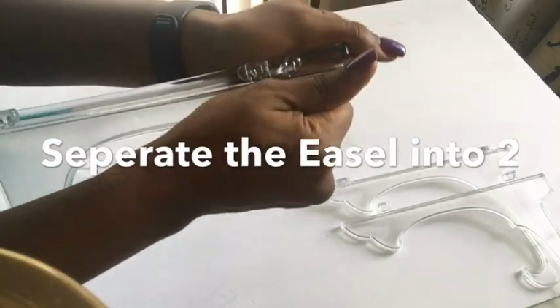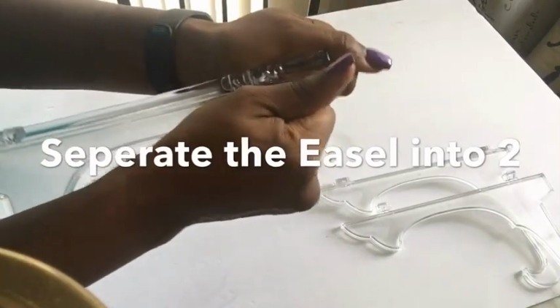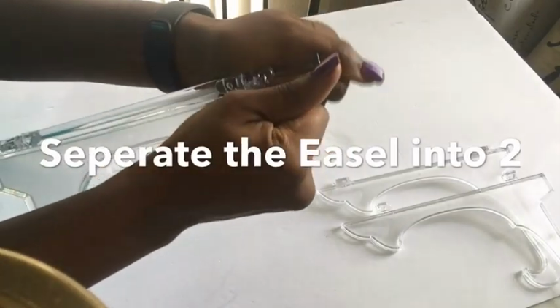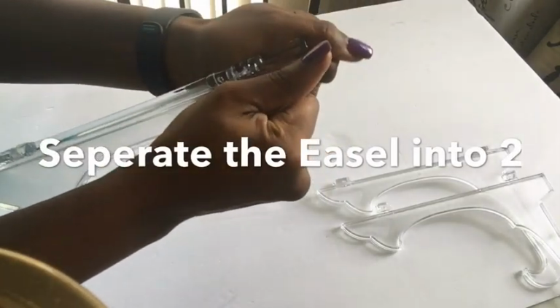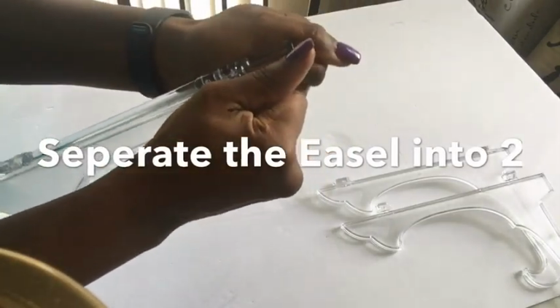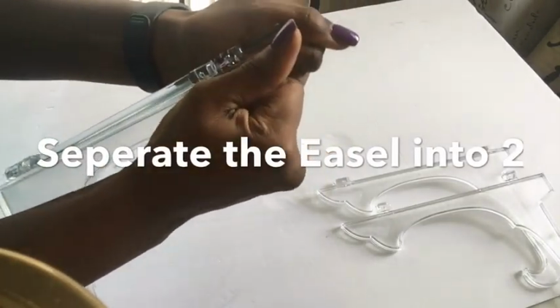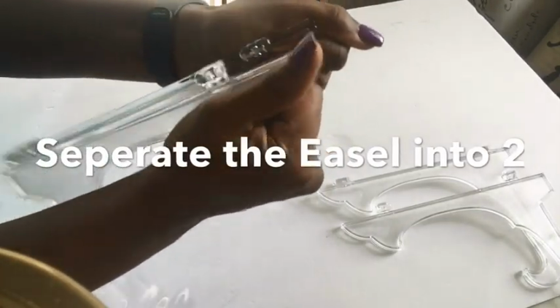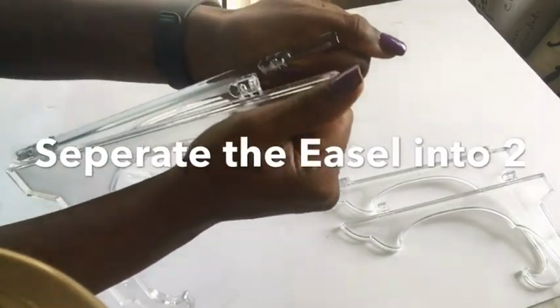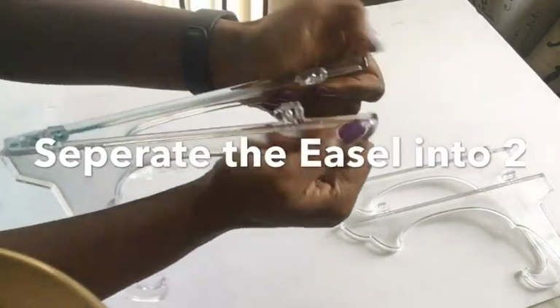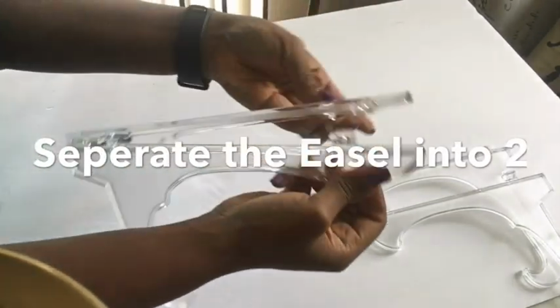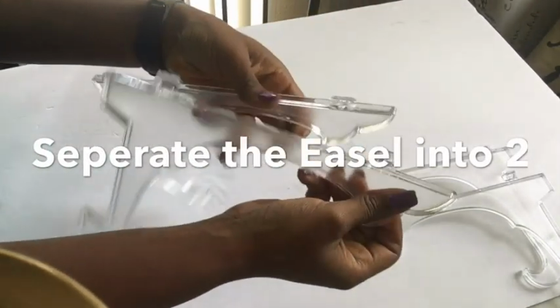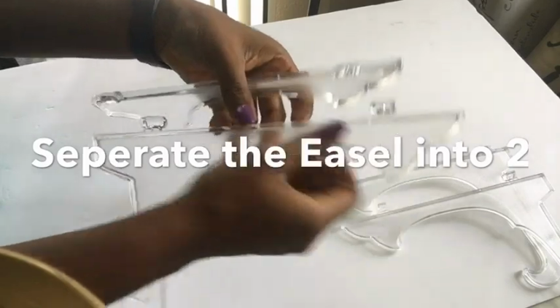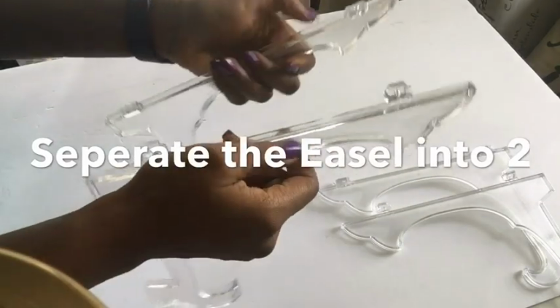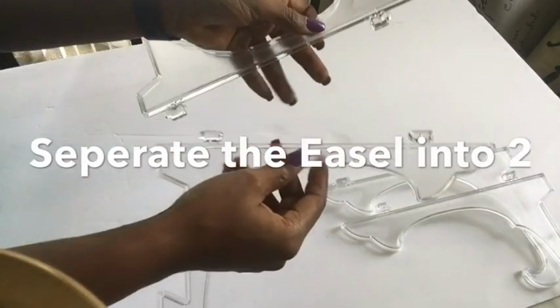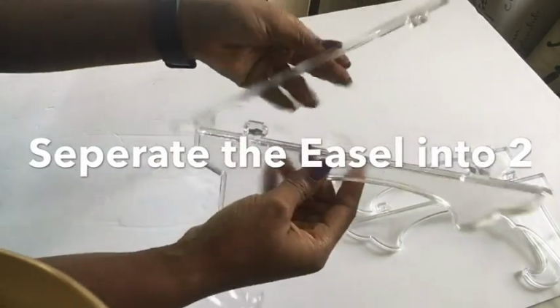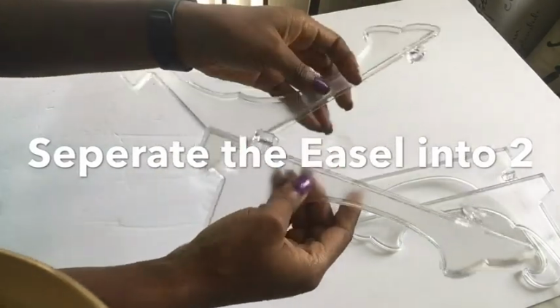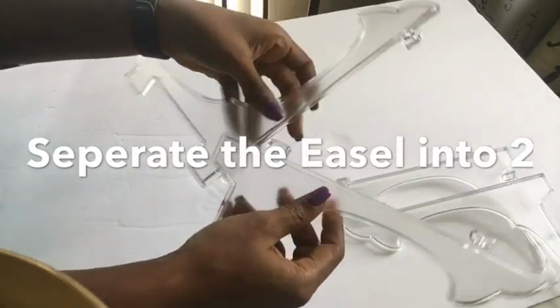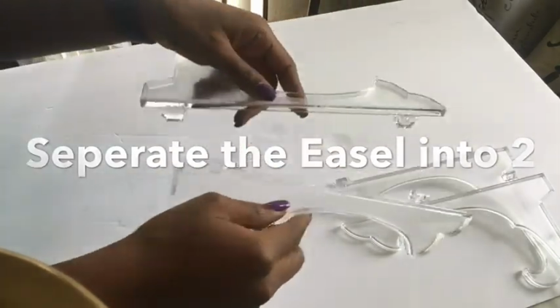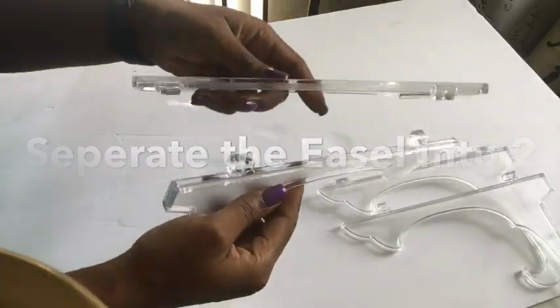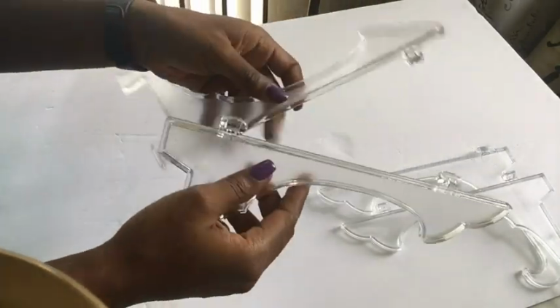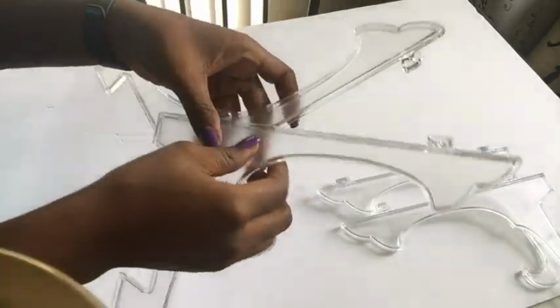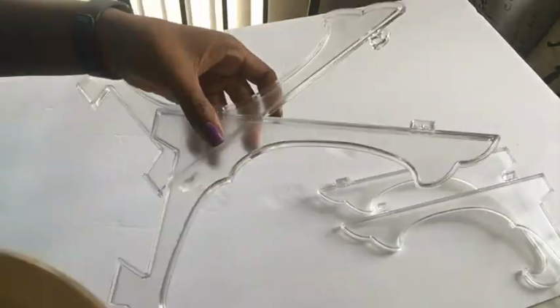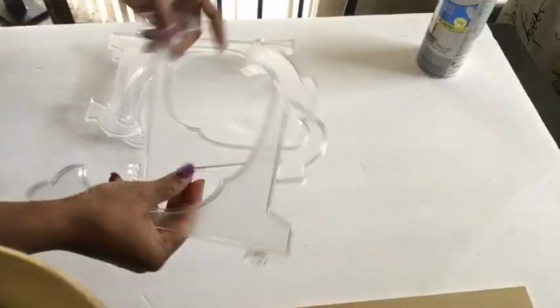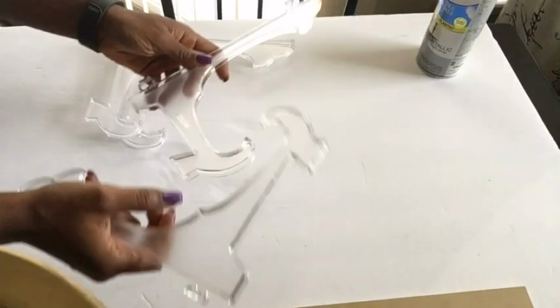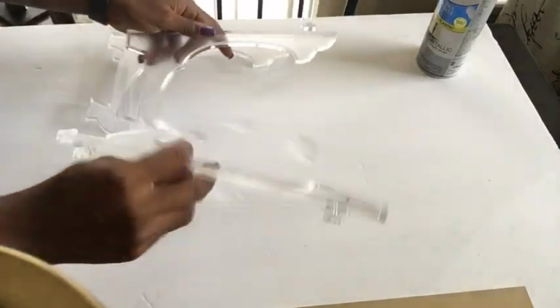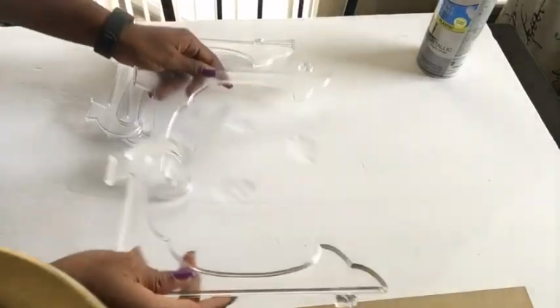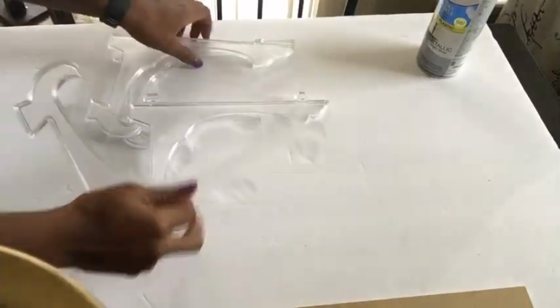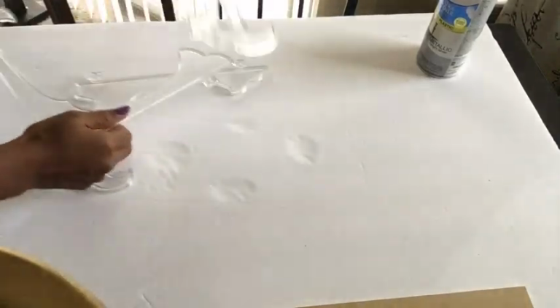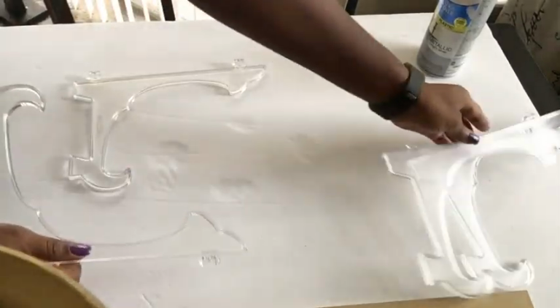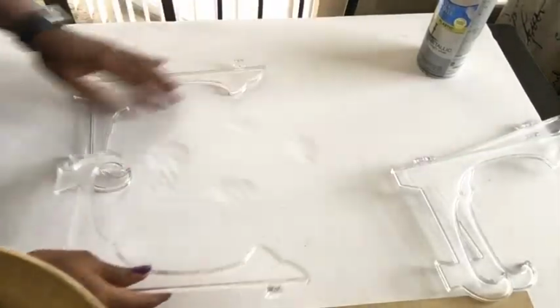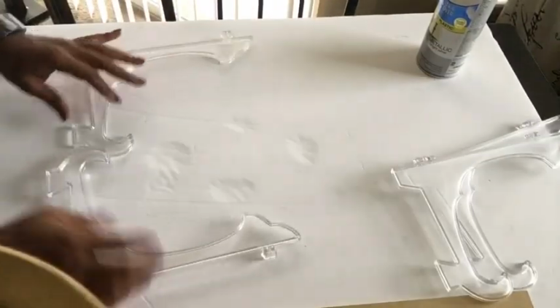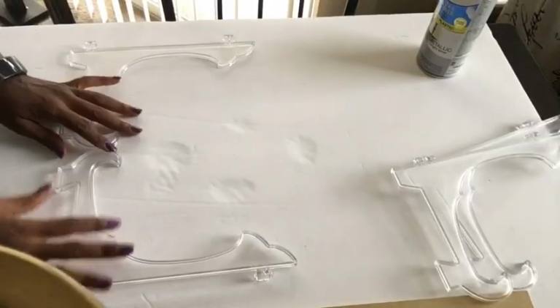Detaching one leaflet from the other, you just pop it open just like that and it's quite easy. I'm showing you guys how I would arrange them and glue them together.